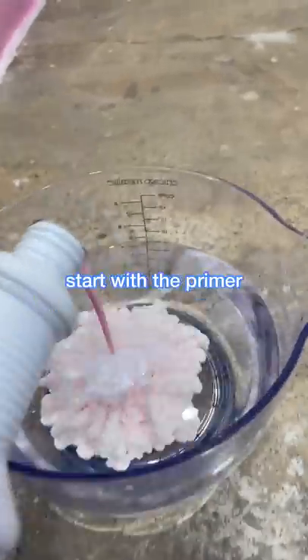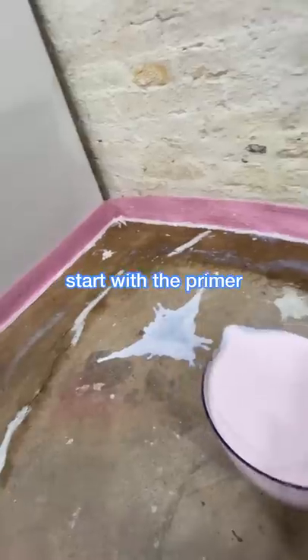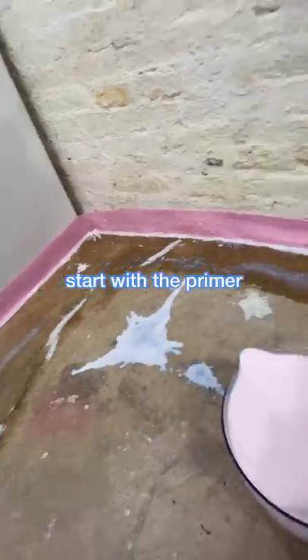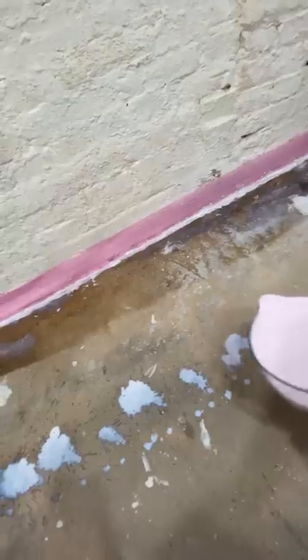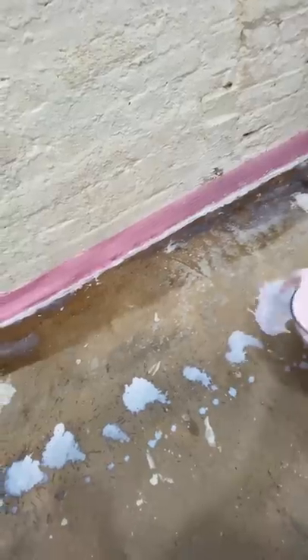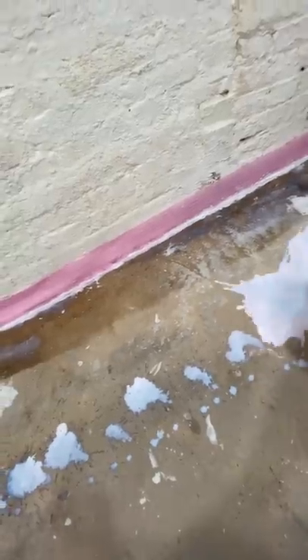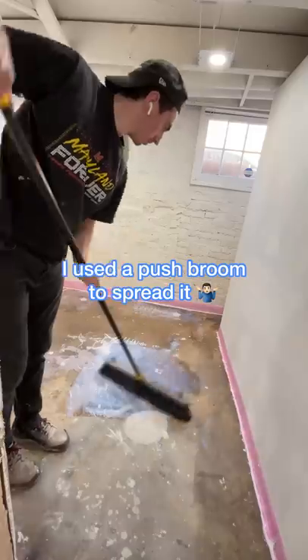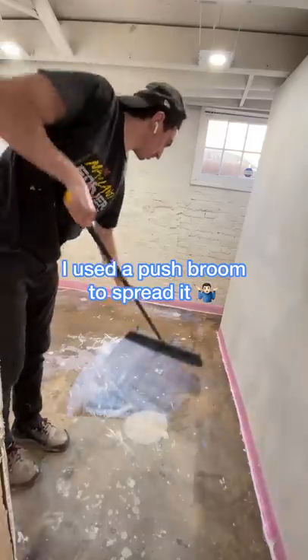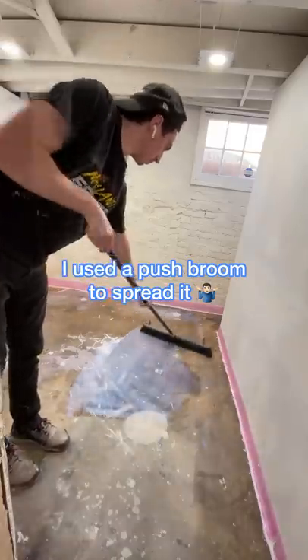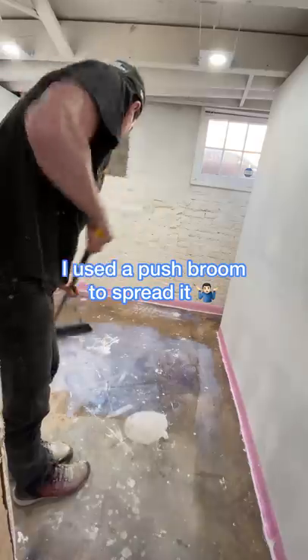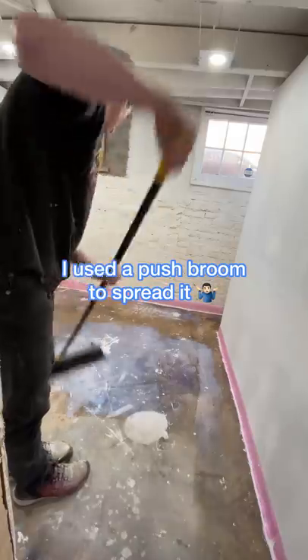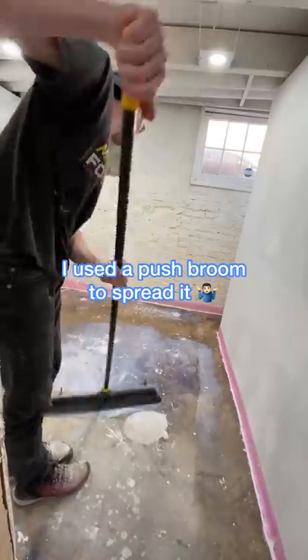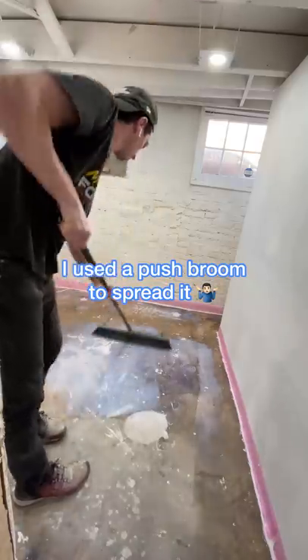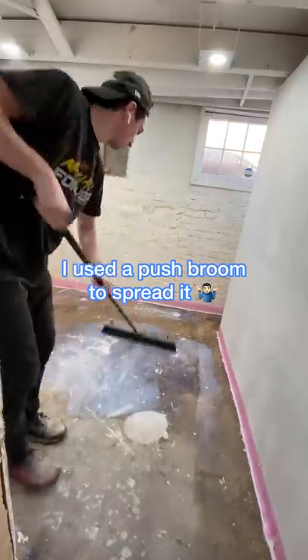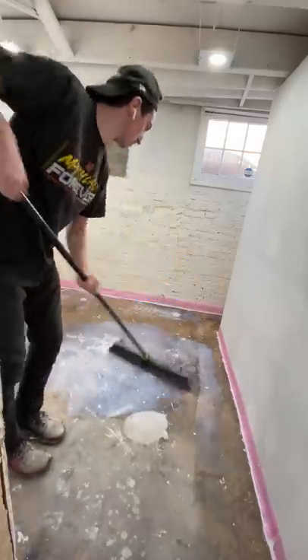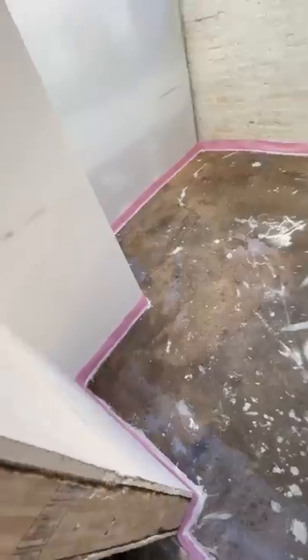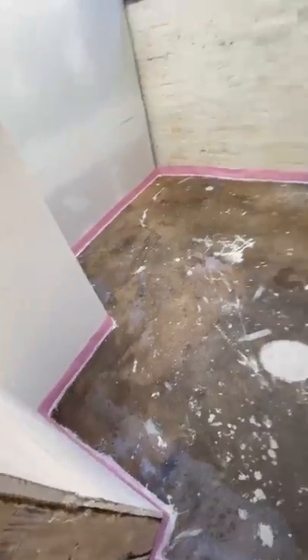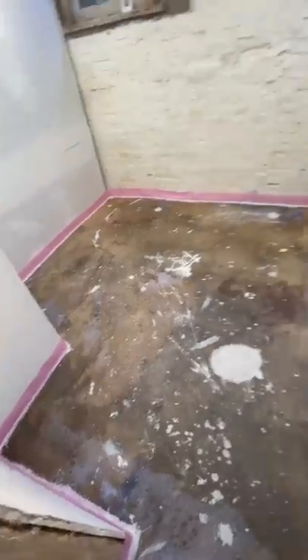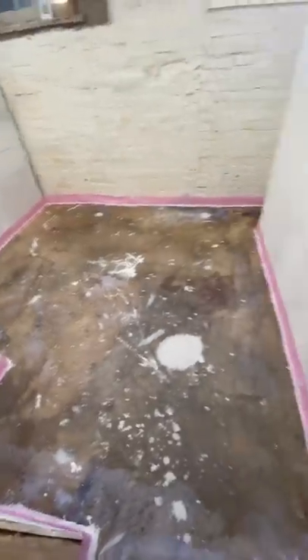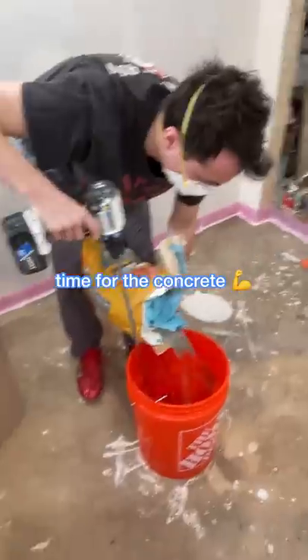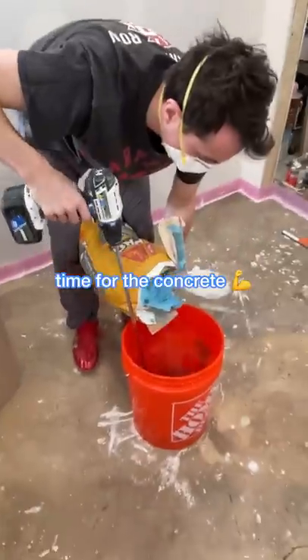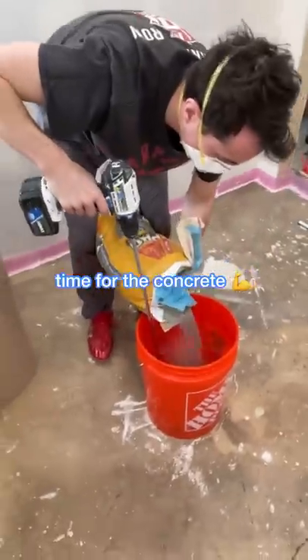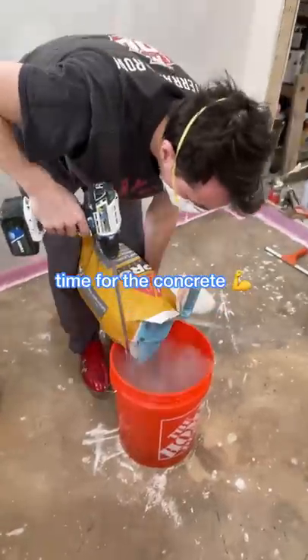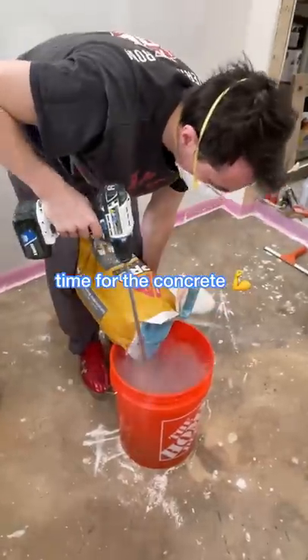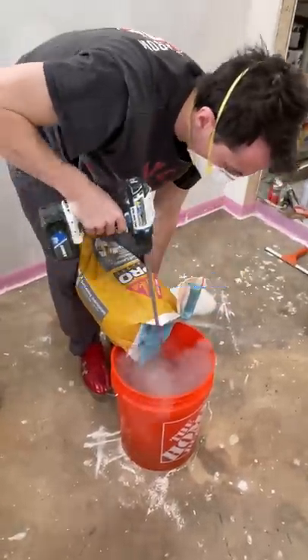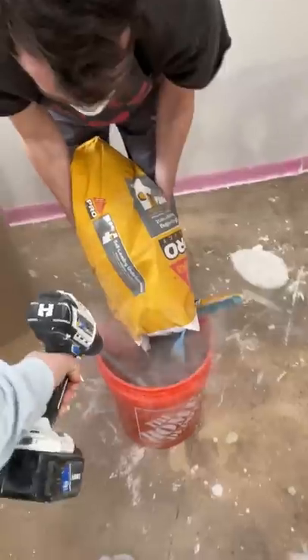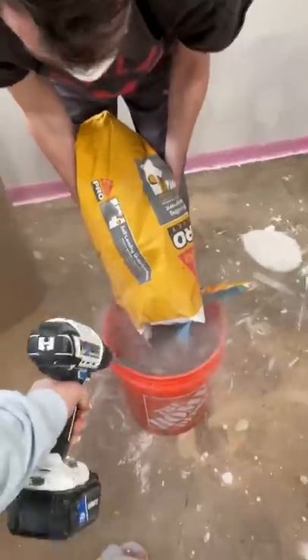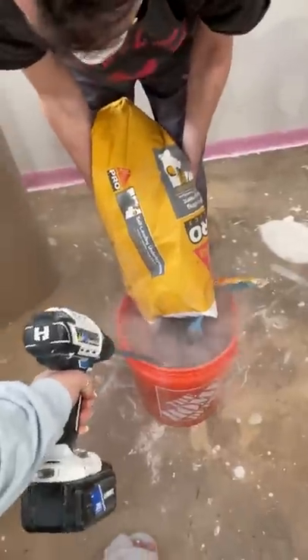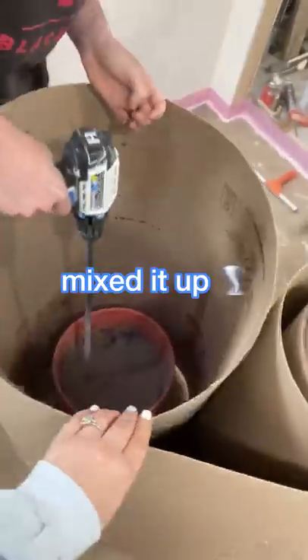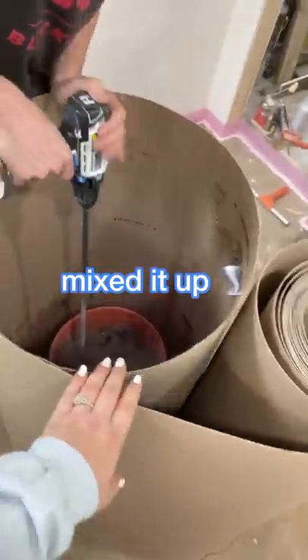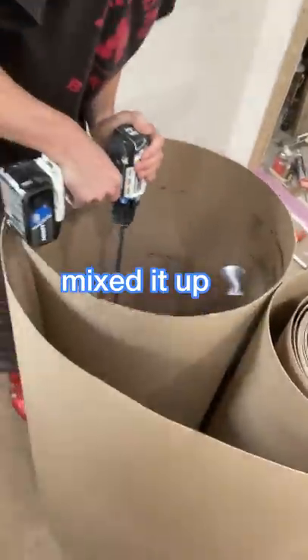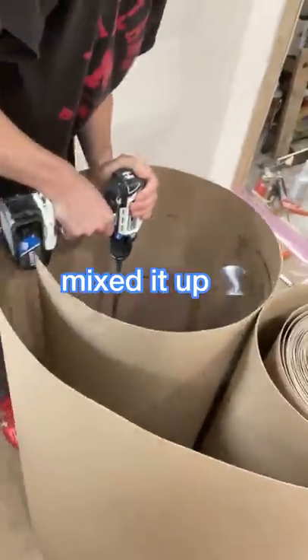Now to pour the concrete, the first thing I have to do is put on this primer. The directions say that if you're putting it onto a concrete subfloor you need to use a soft bristle push broom. Let me know if you know anything different, but once I waited four hours I could mix up the concrete.